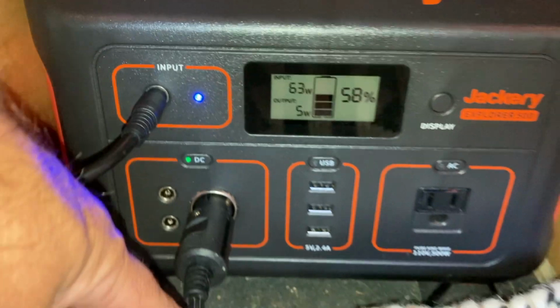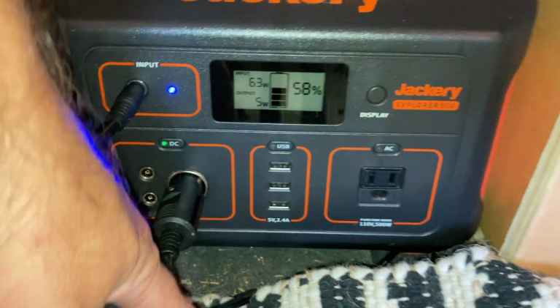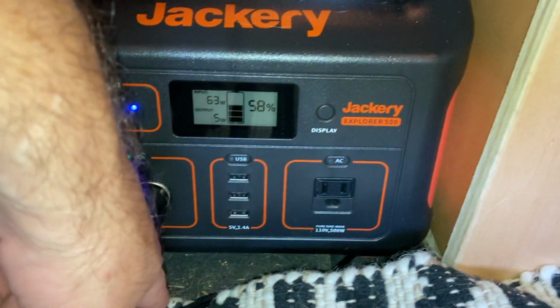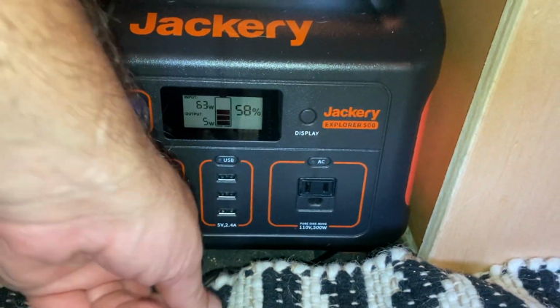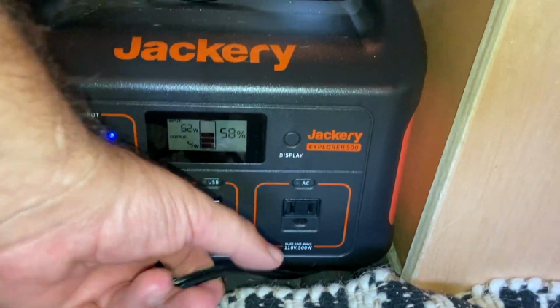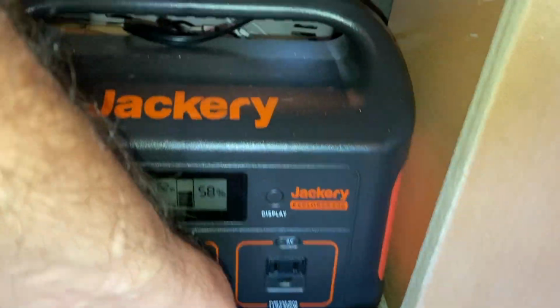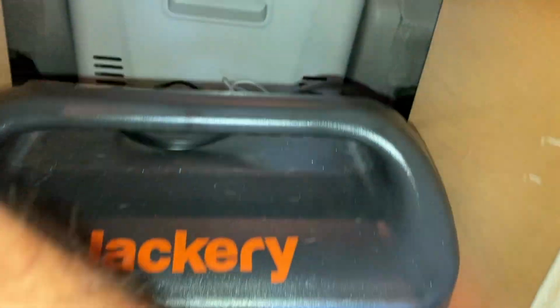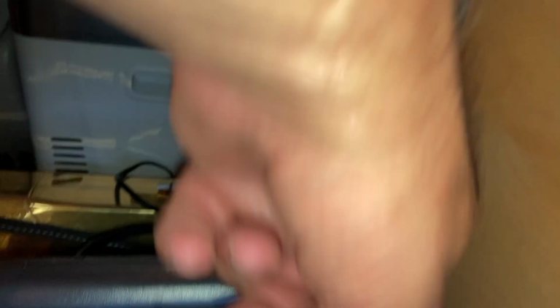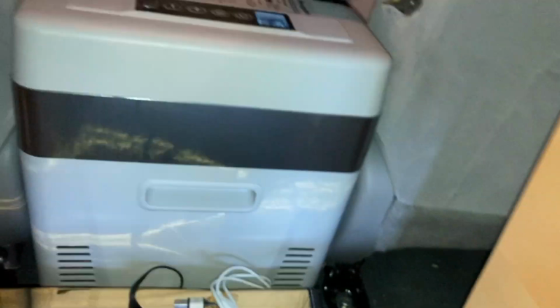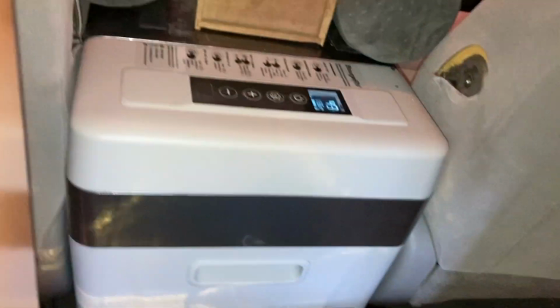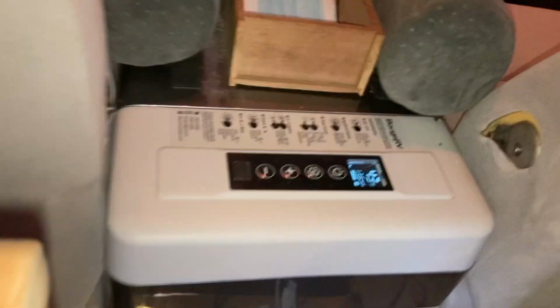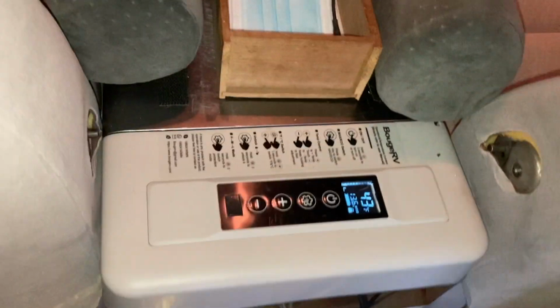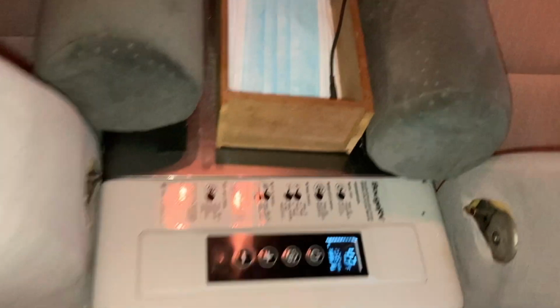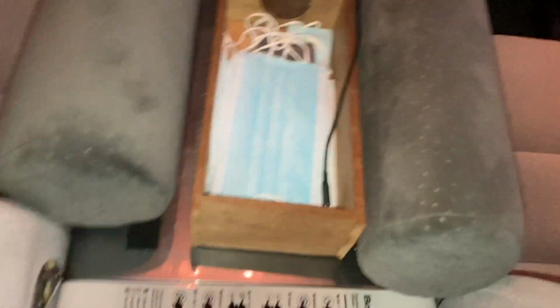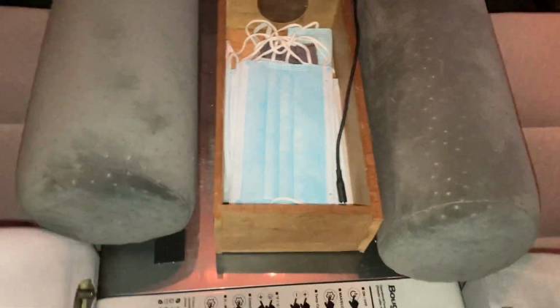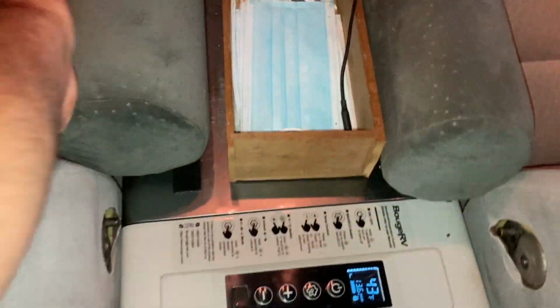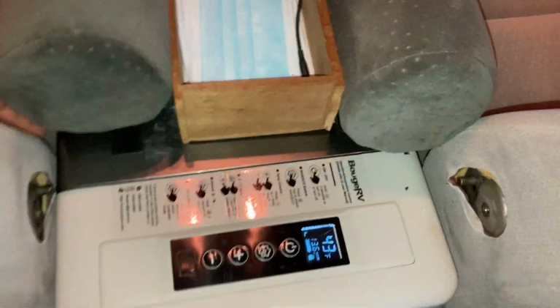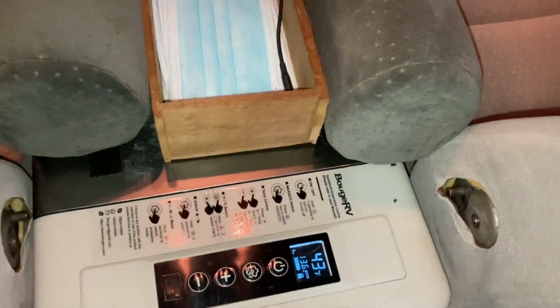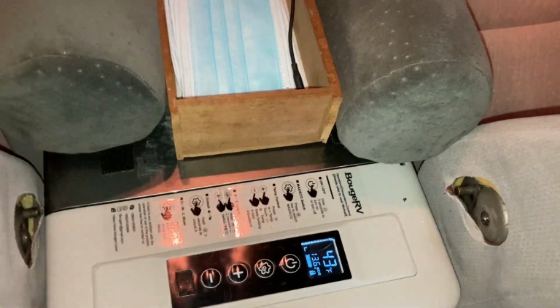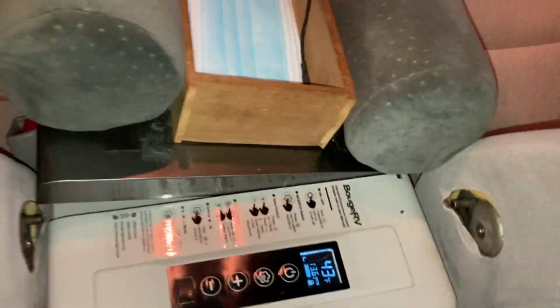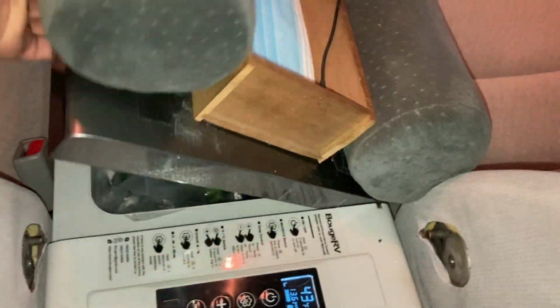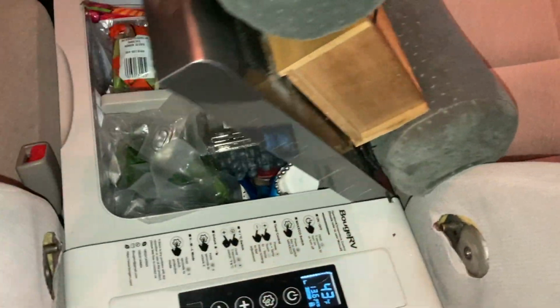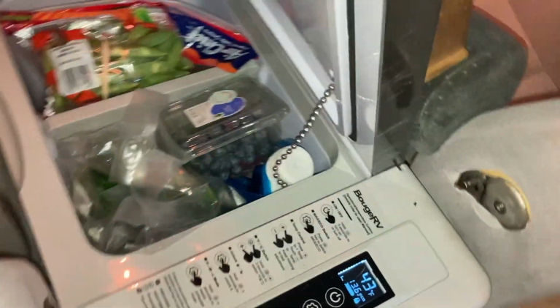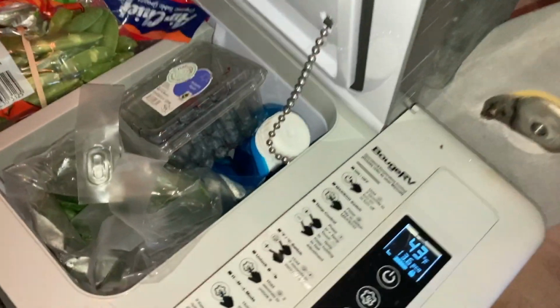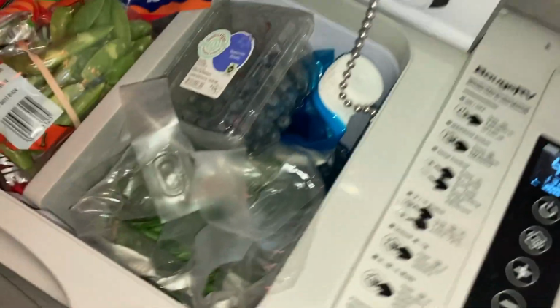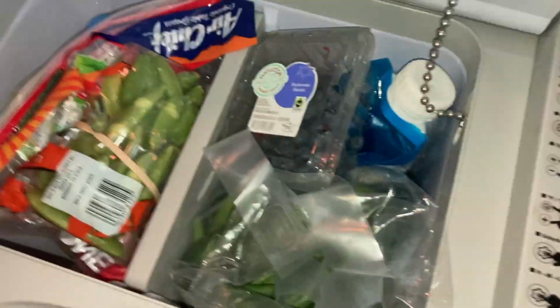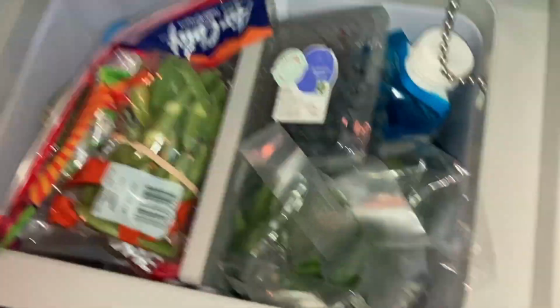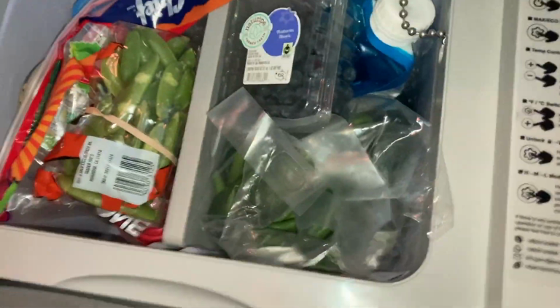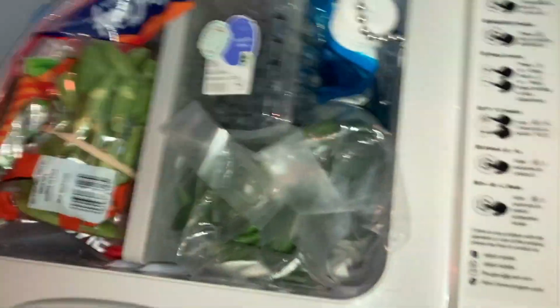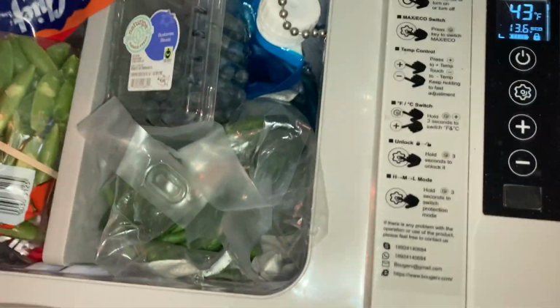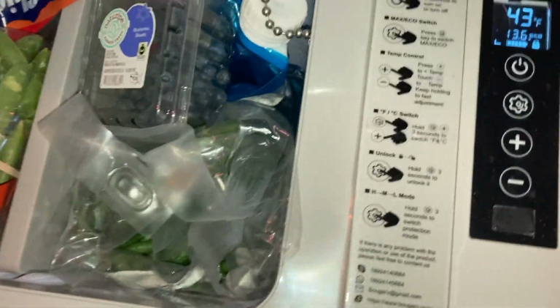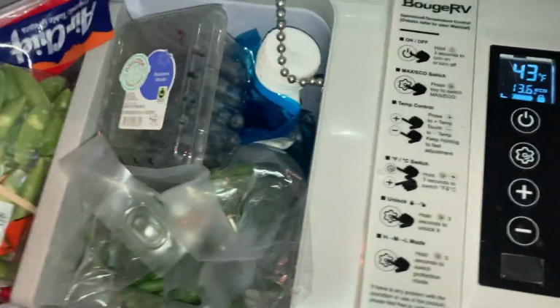We've been finding we can get two full days of juice just for the small refrigerator running in econ mode — it may be 41 or 42 degrees — and it certainly holds plenty of stuff for the two of us for a weekend camping trip.